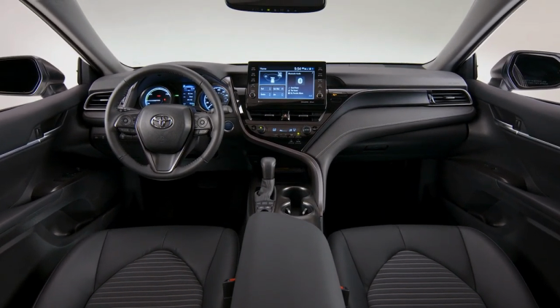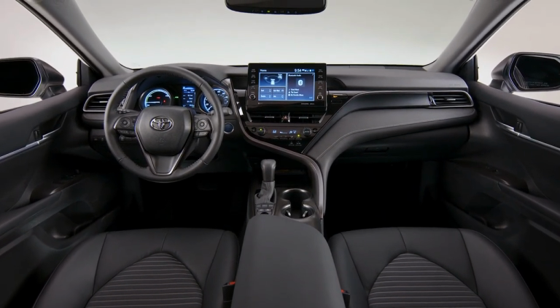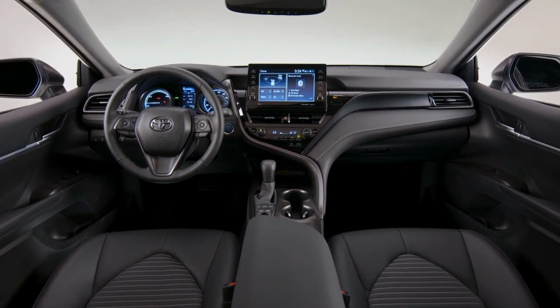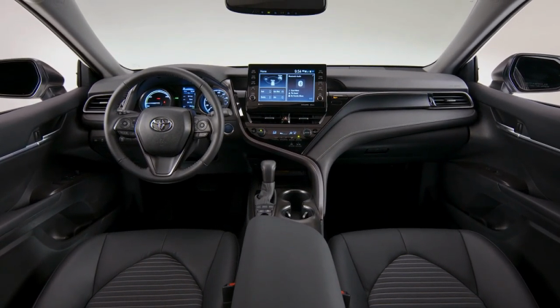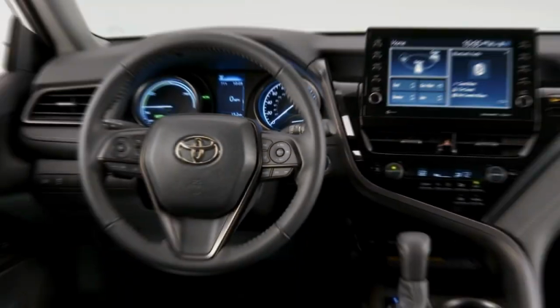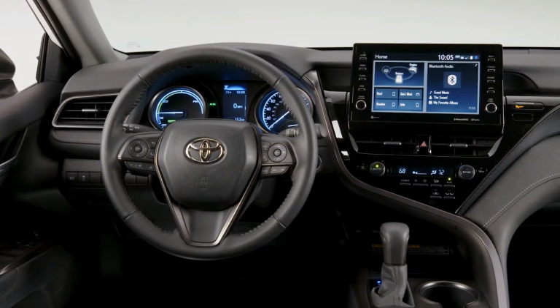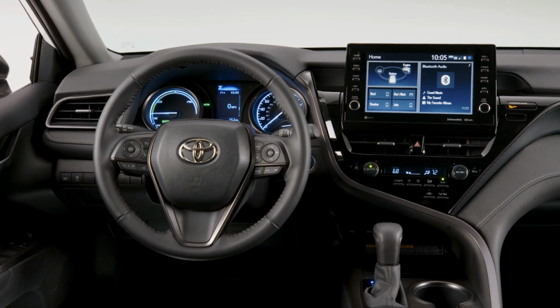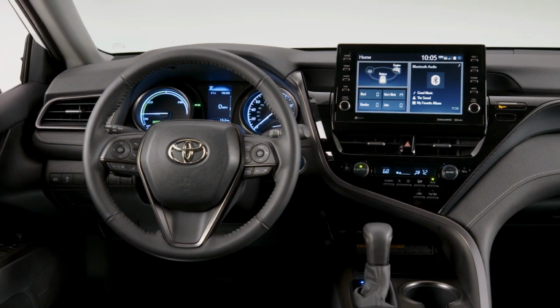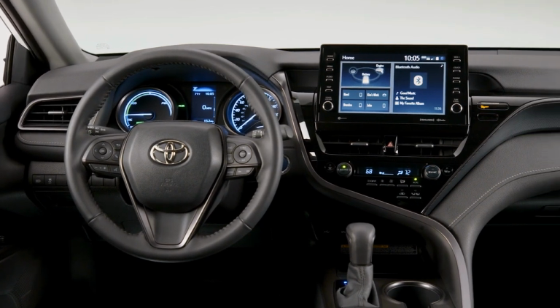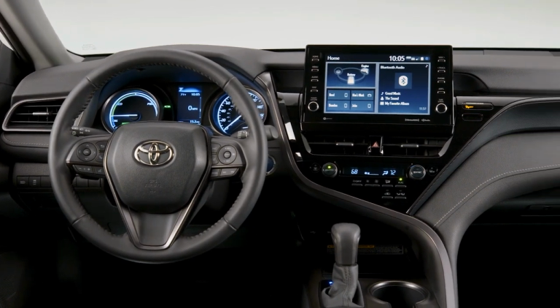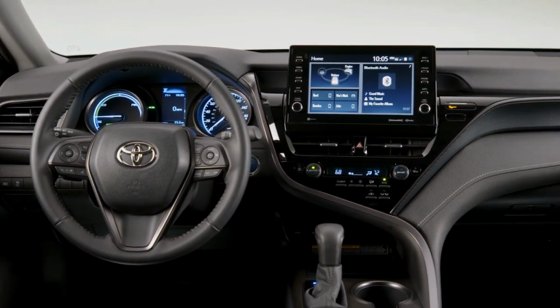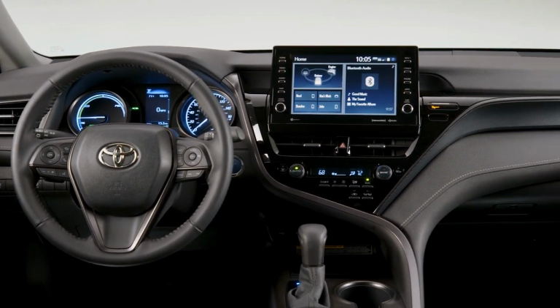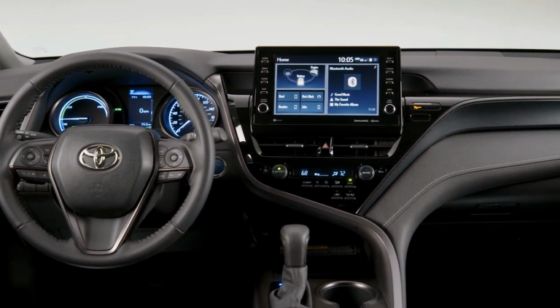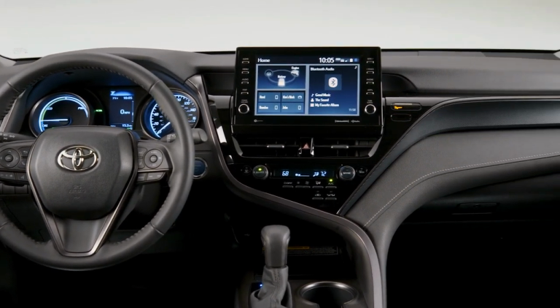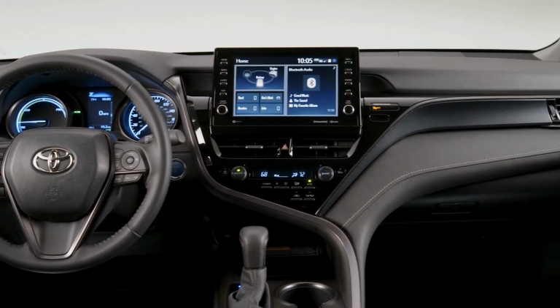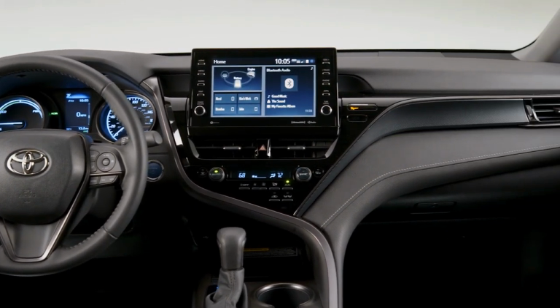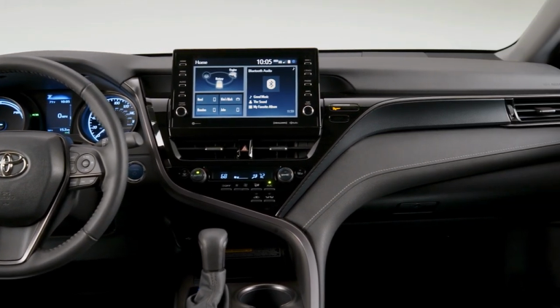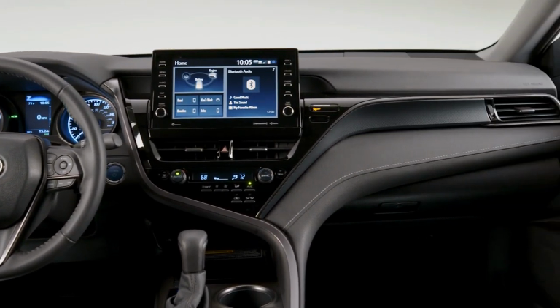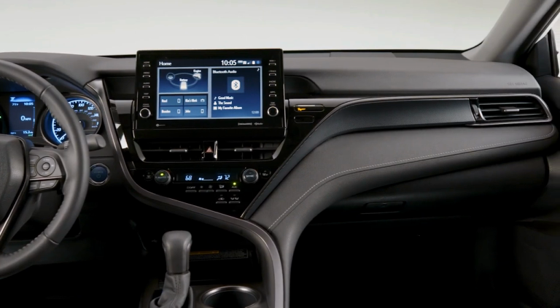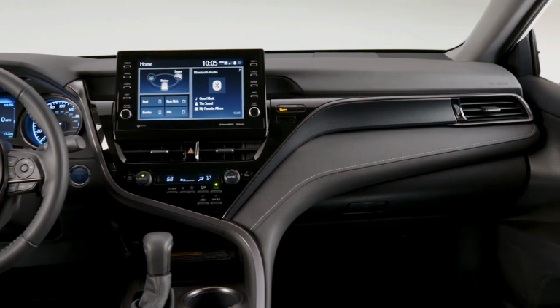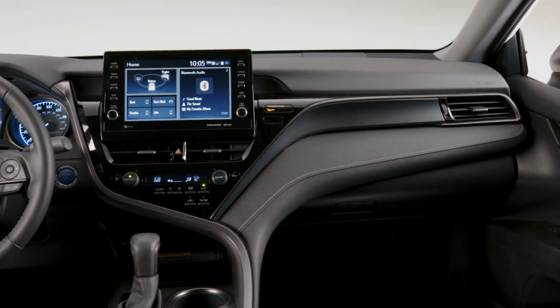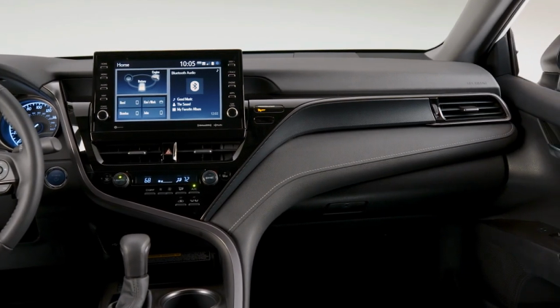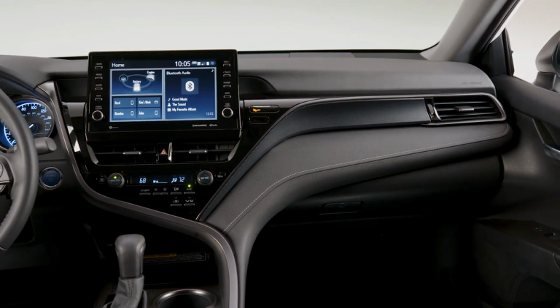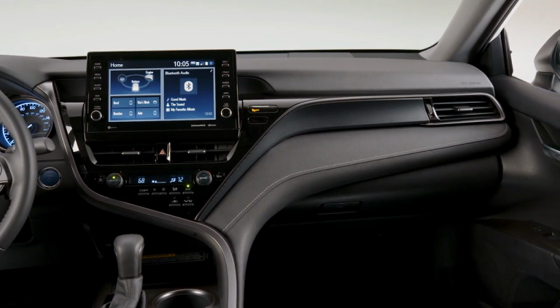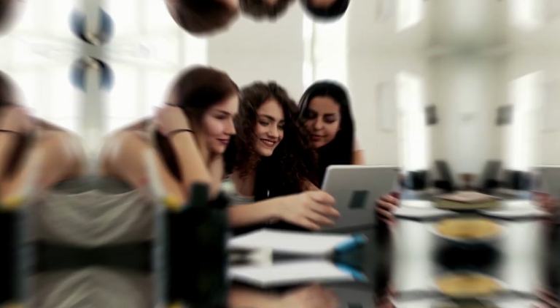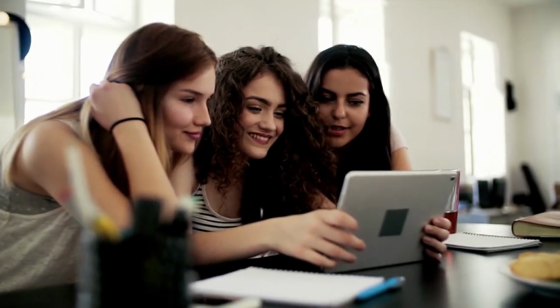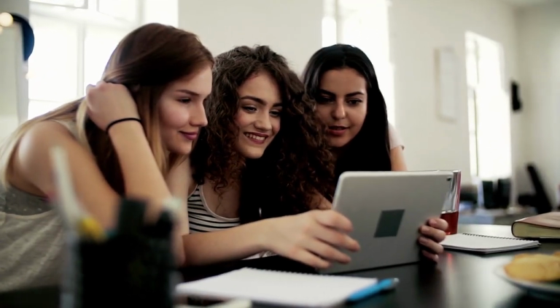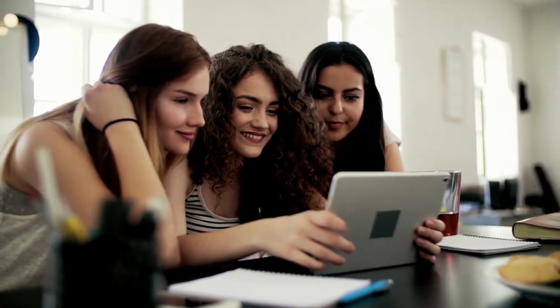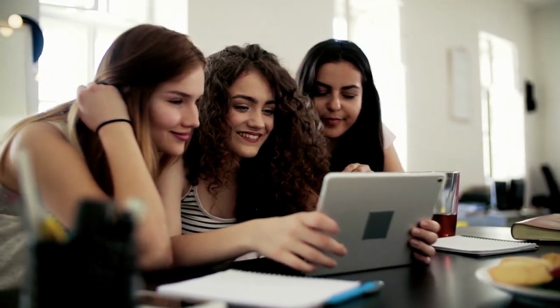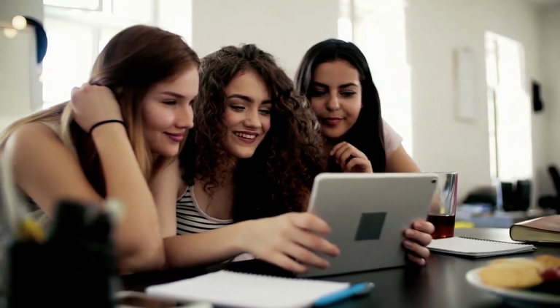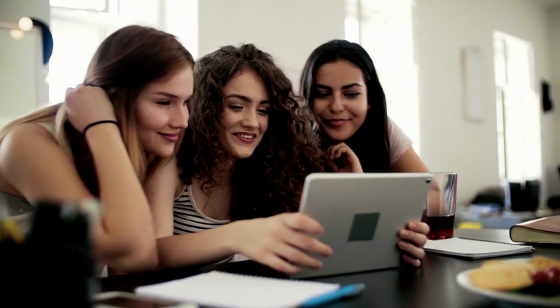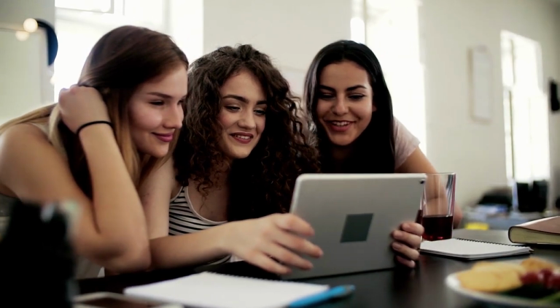Additional driver assistance technology is being added to the remainder of the Camry series. This new technology includes automatic high beams and a forward-facing camera that can scan certain traffic signs and present them on a digital display.